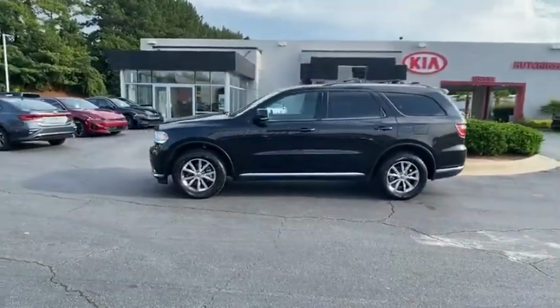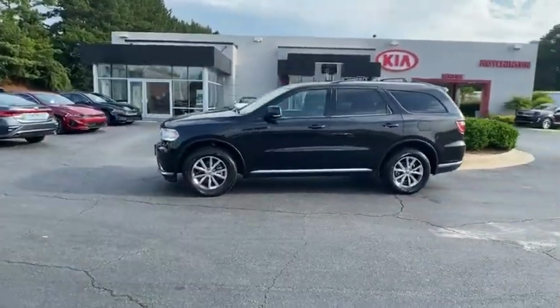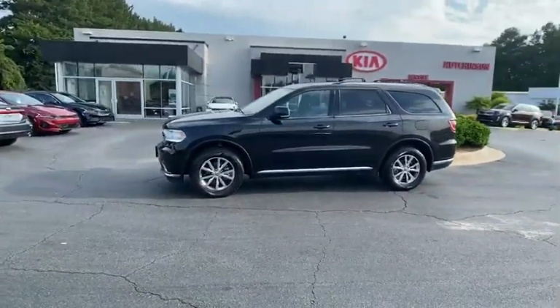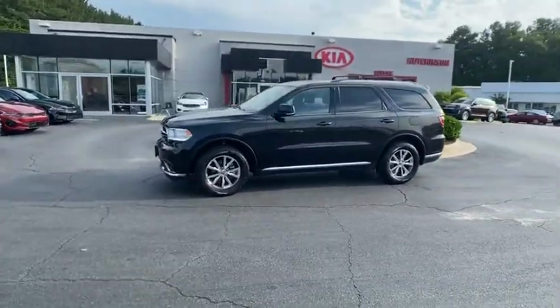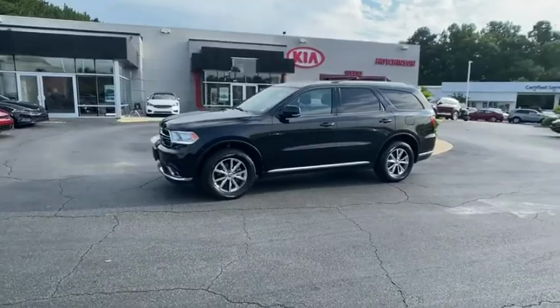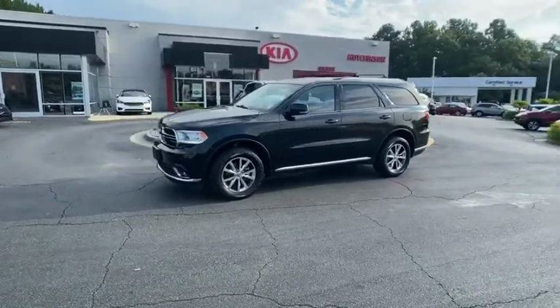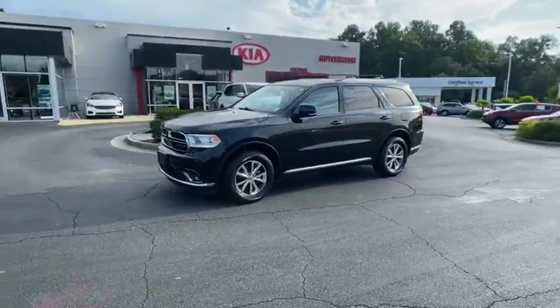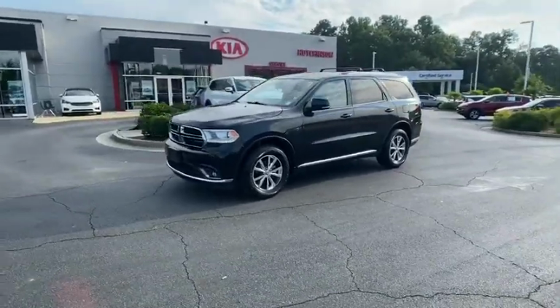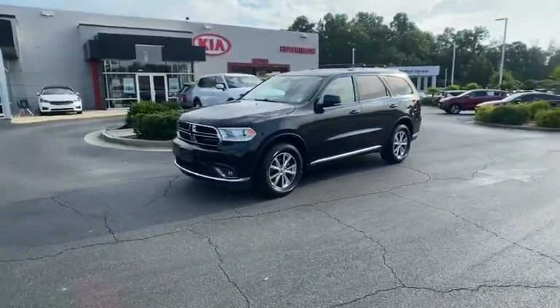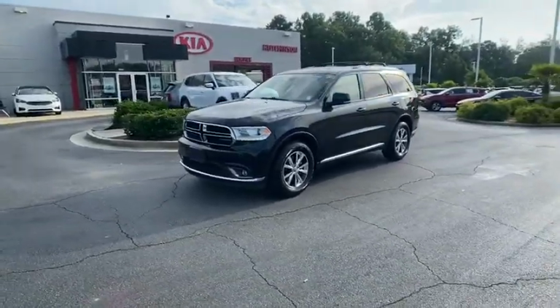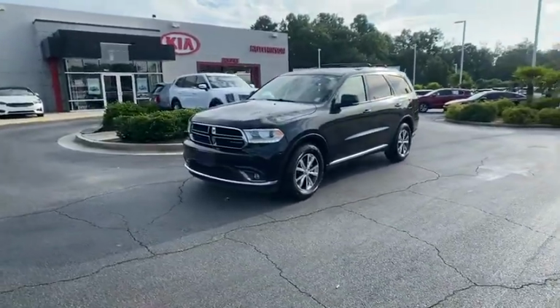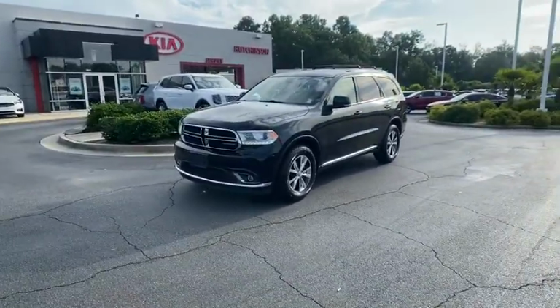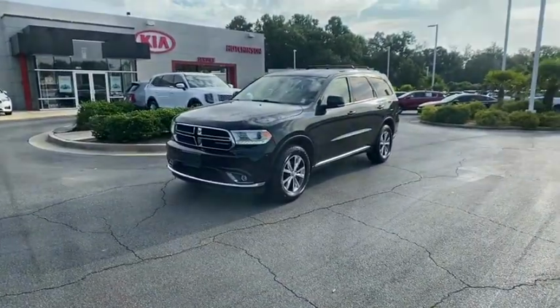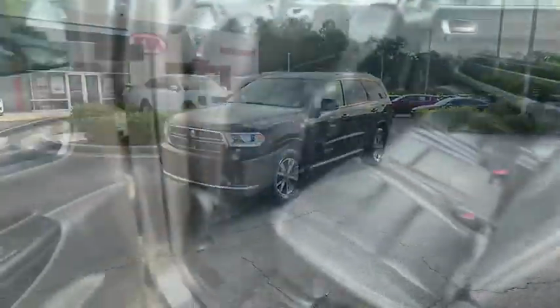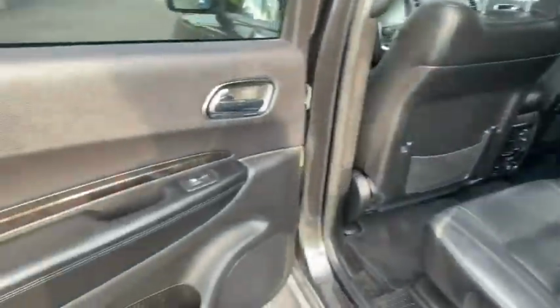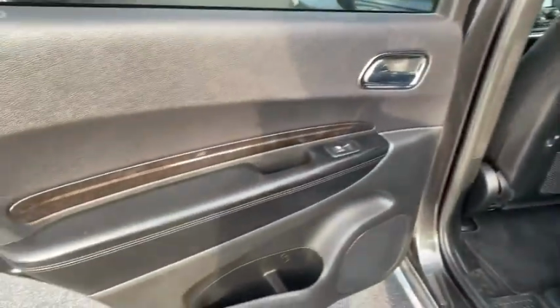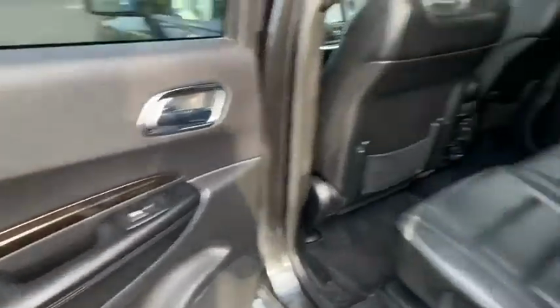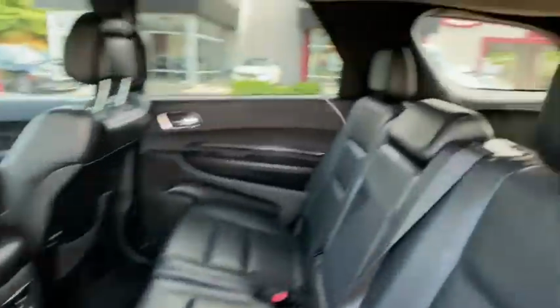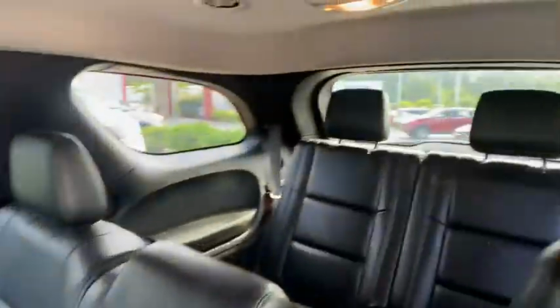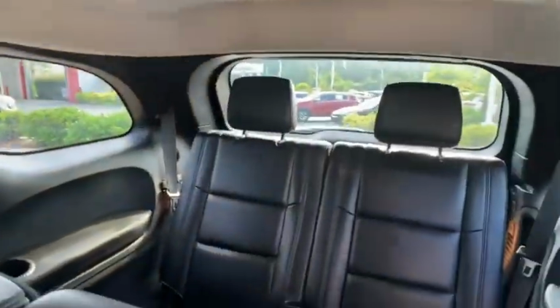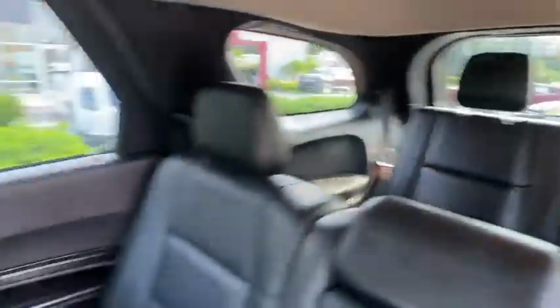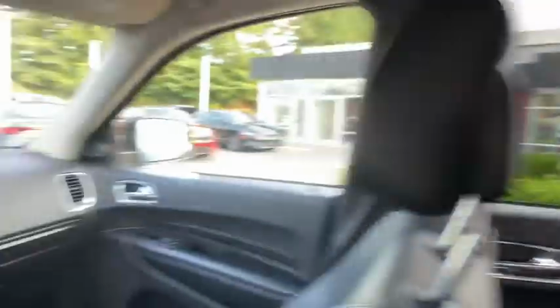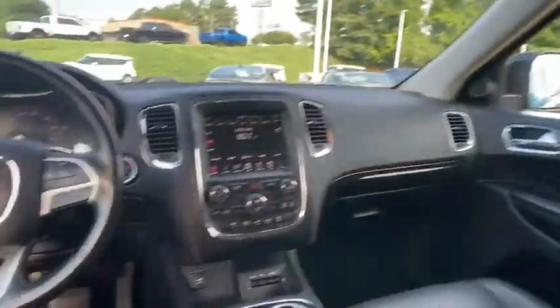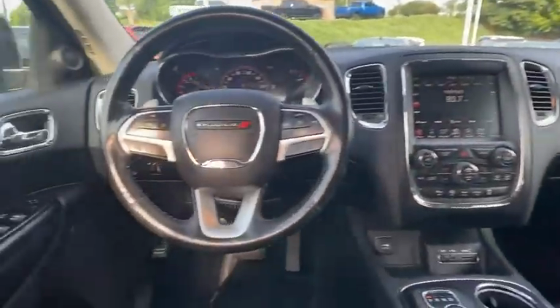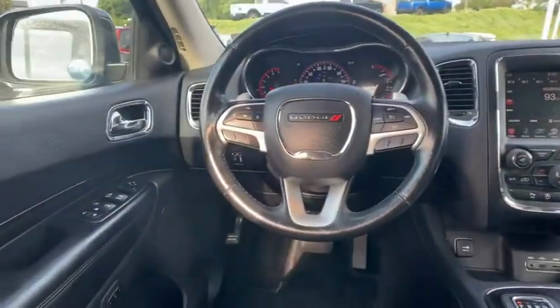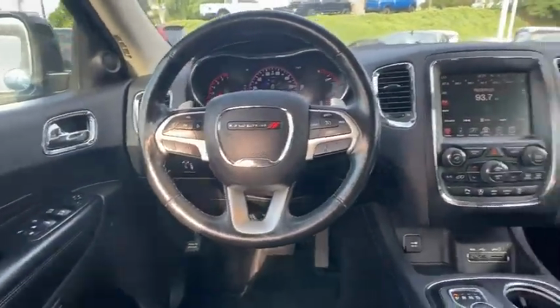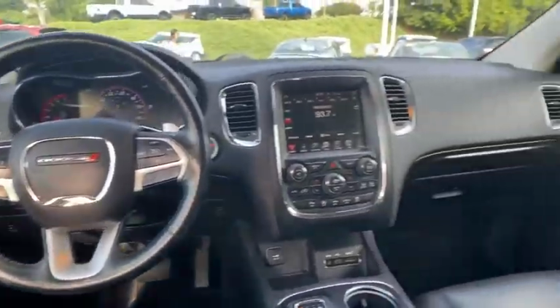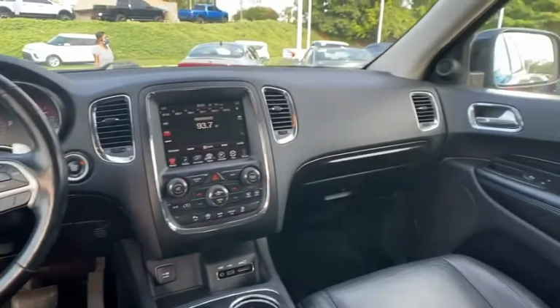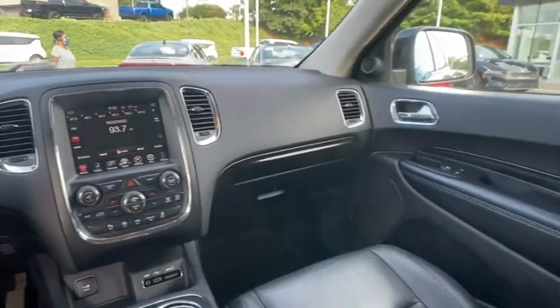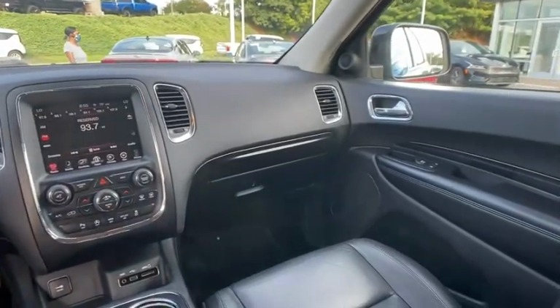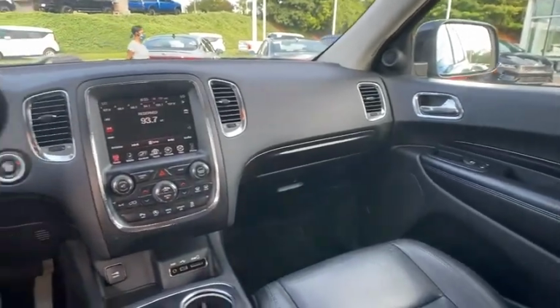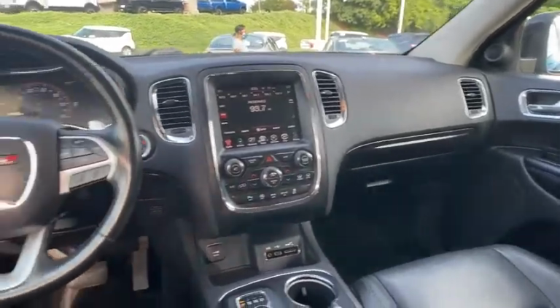This vehicle has less than 110,000 miles. Here are some of this vehicle's great options: power passenger seat, traction control, dual airbags, alloy wheels, power steering, four-wheel disc brakes, center armrest.